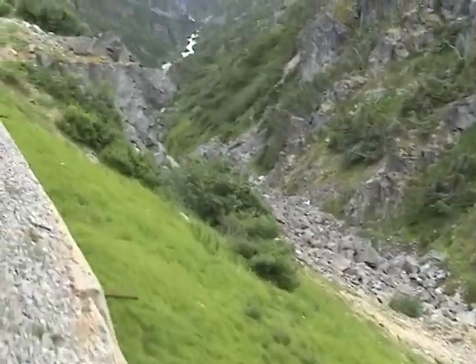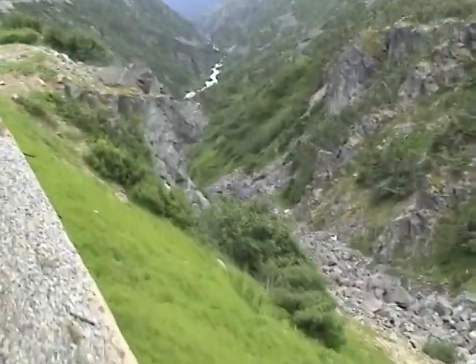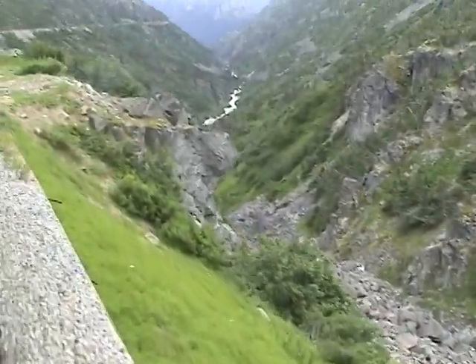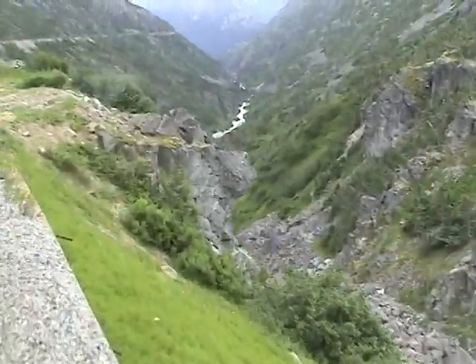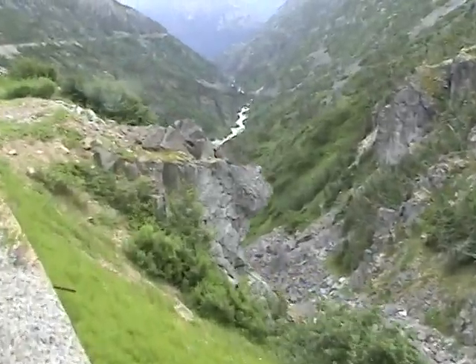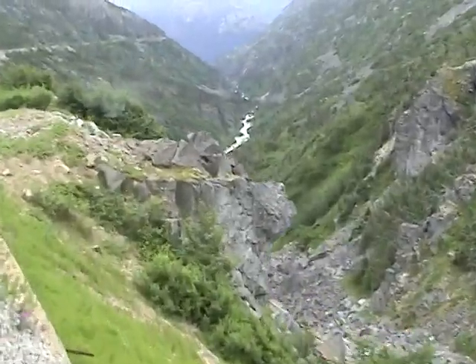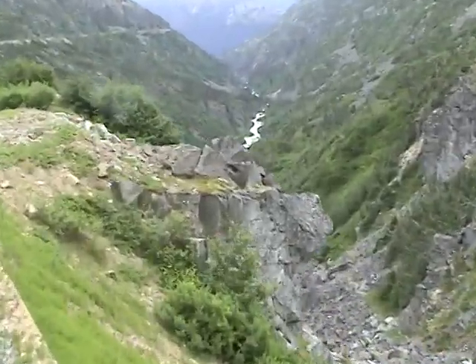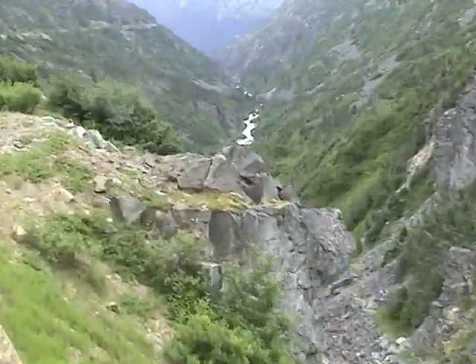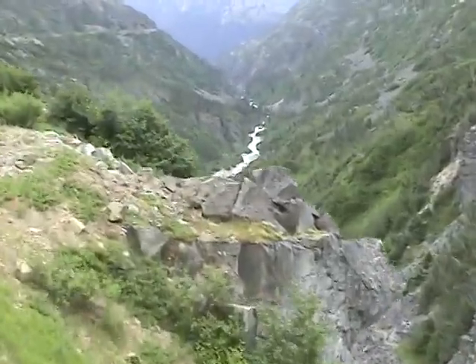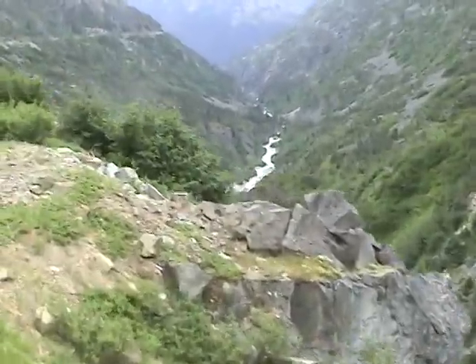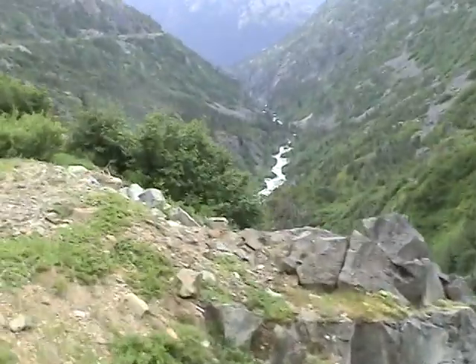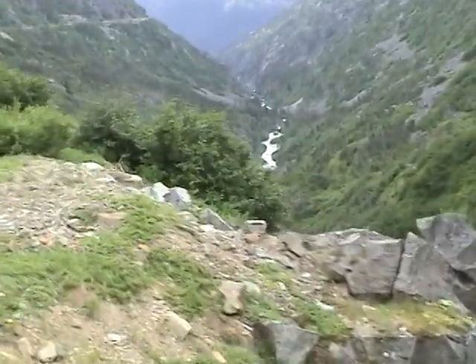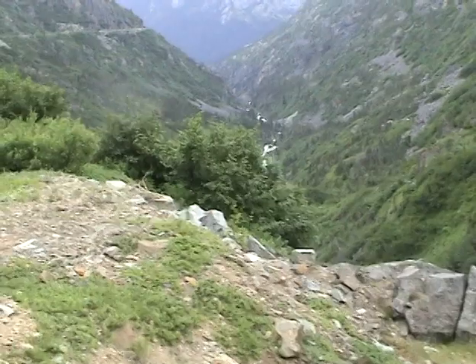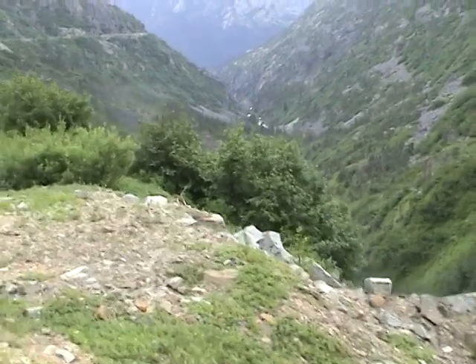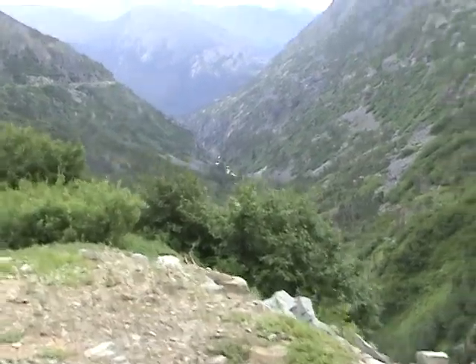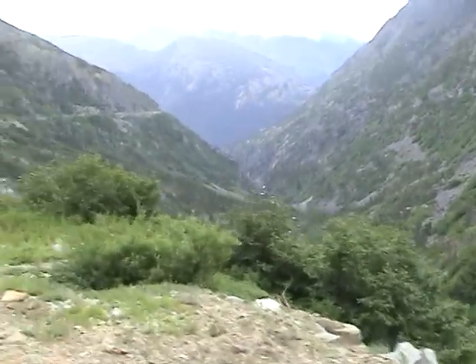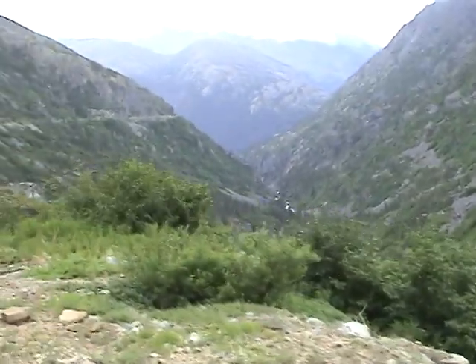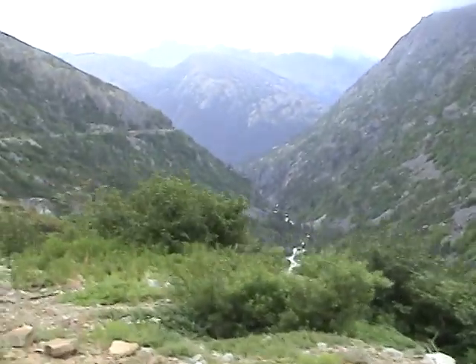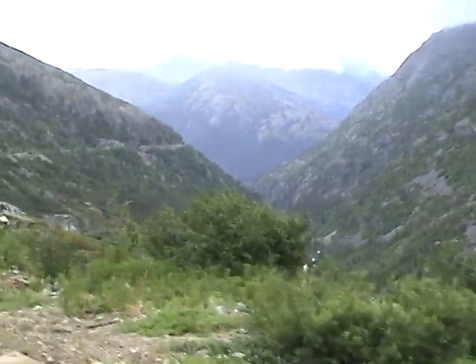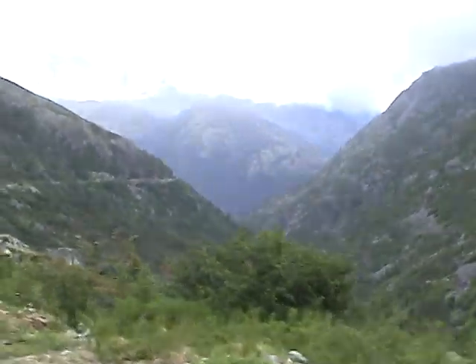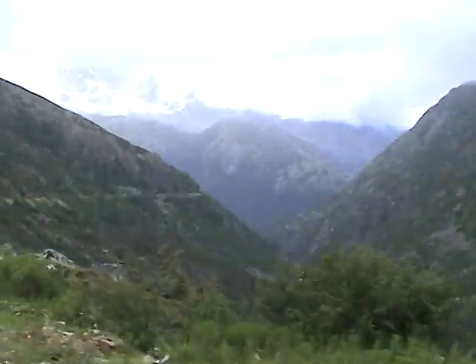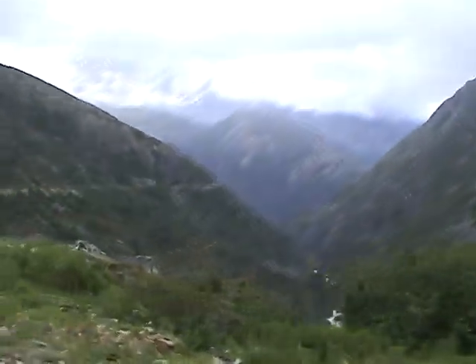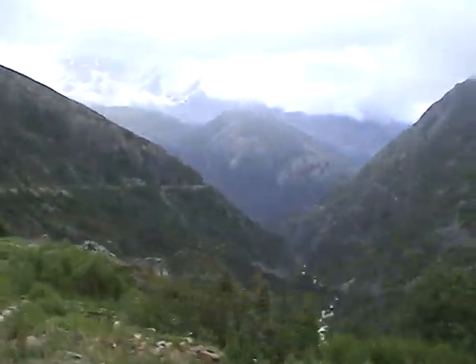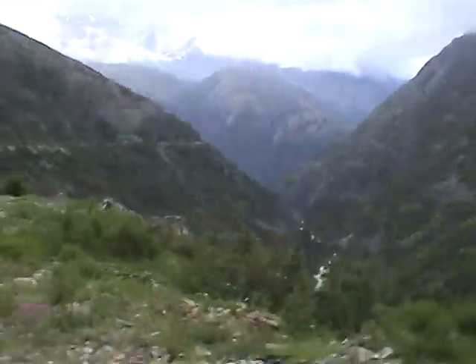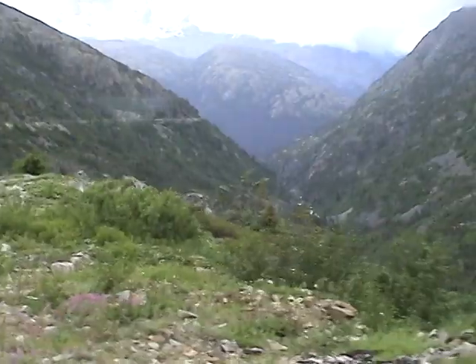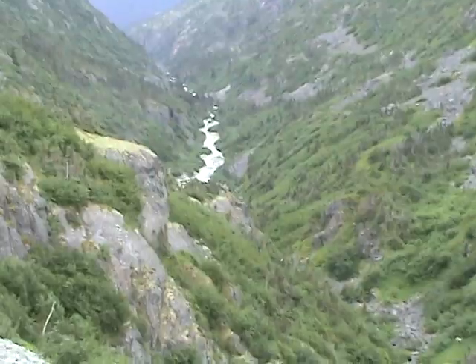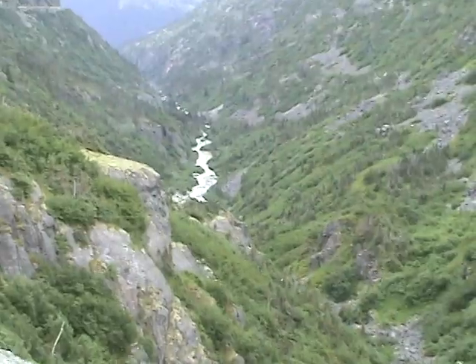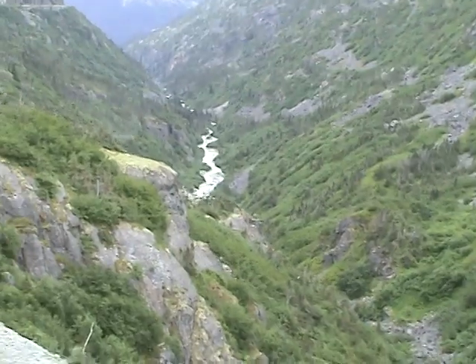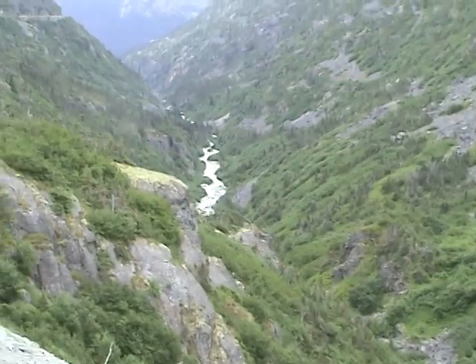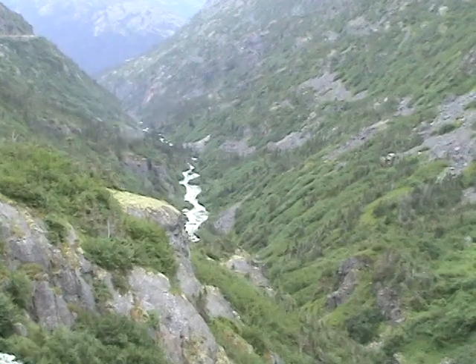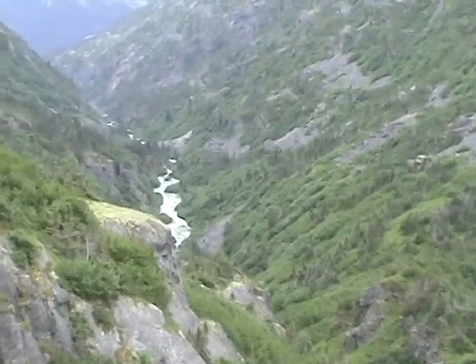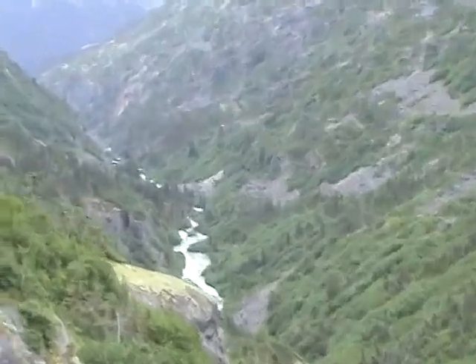We've got down through the ravine. You can see the water flowing down through there and out towards the mountains. It's just a gorgeous view, isn't it?